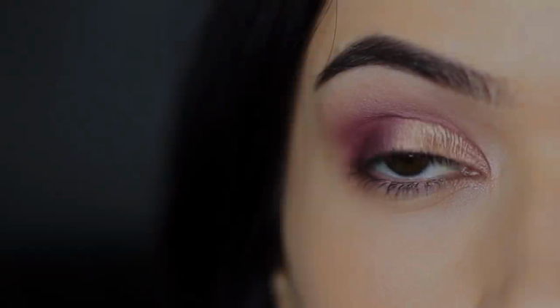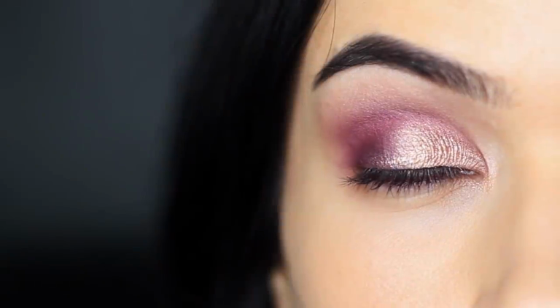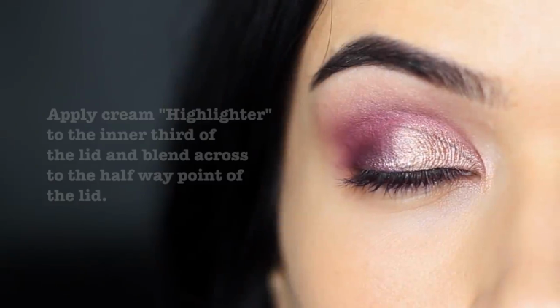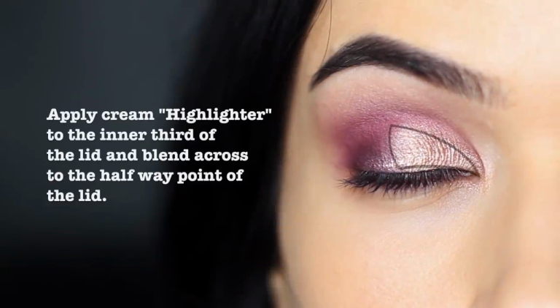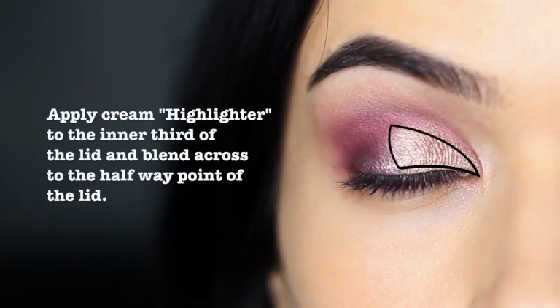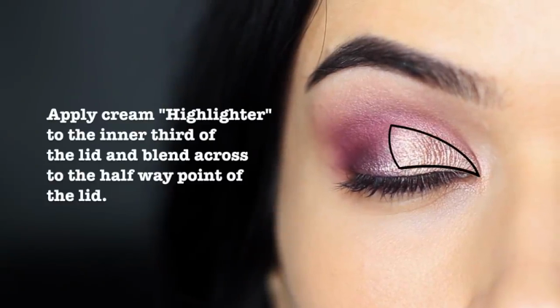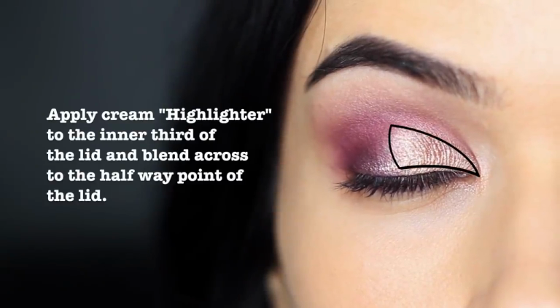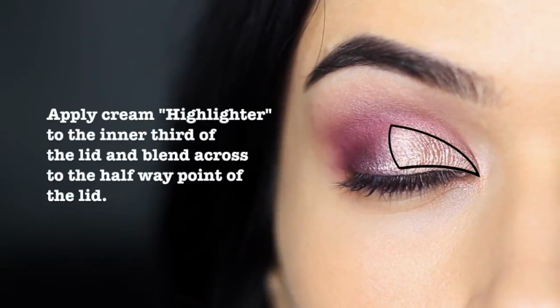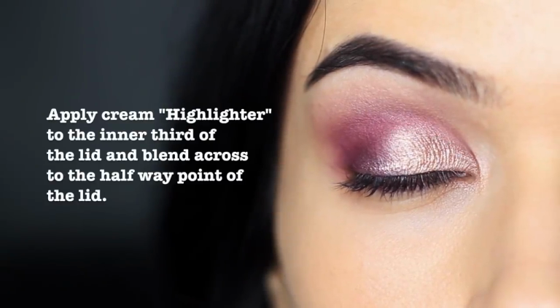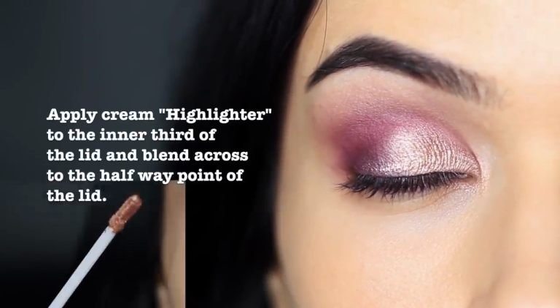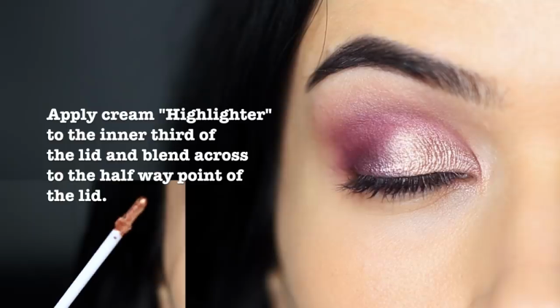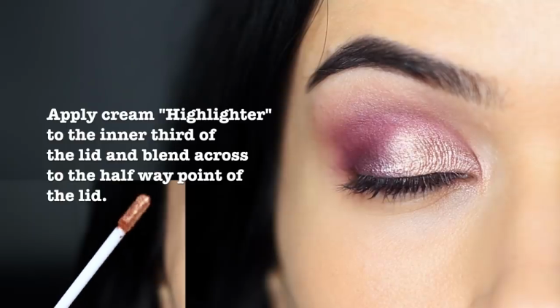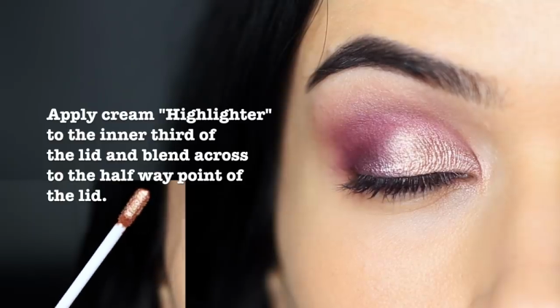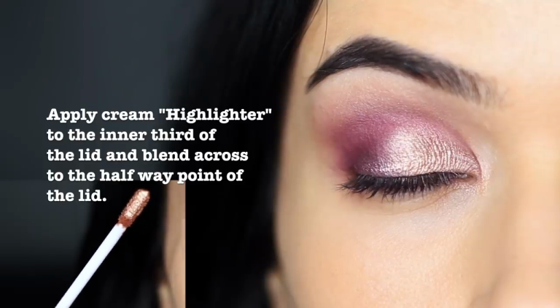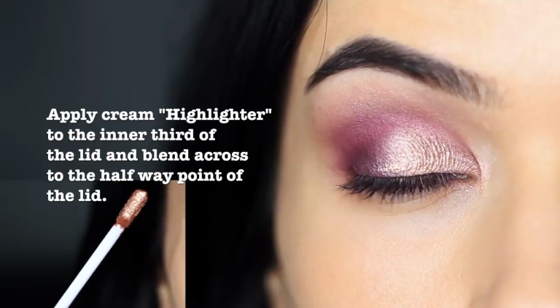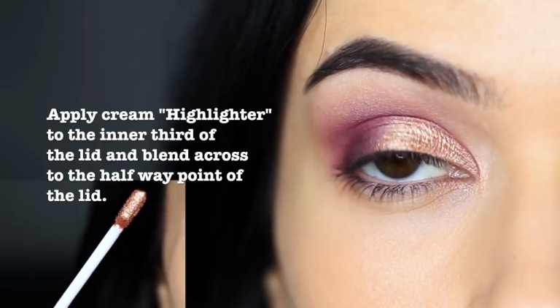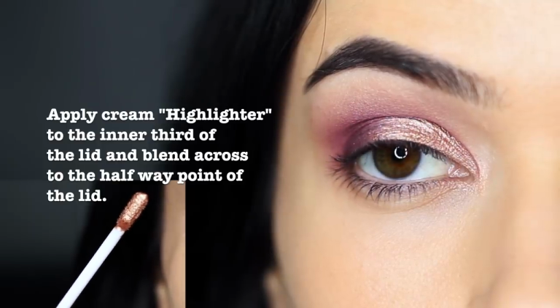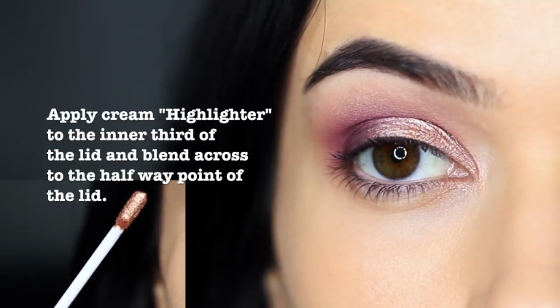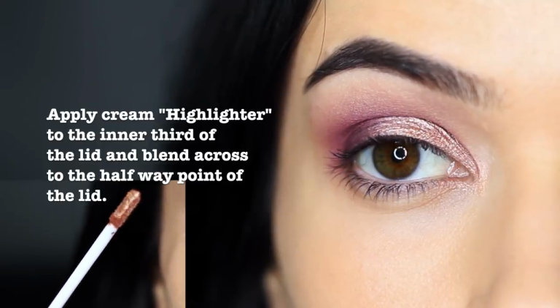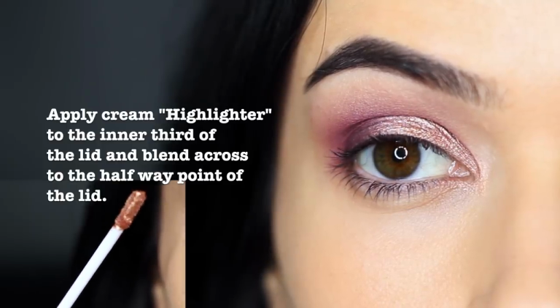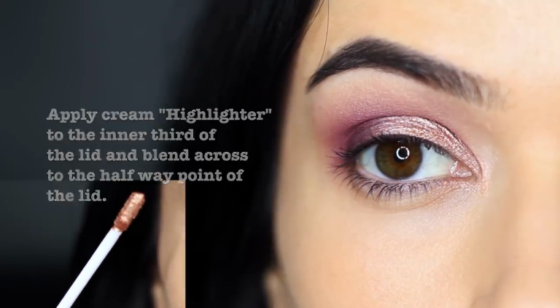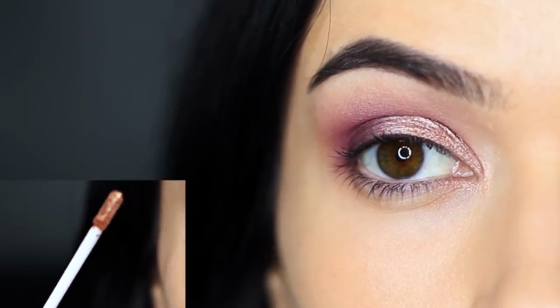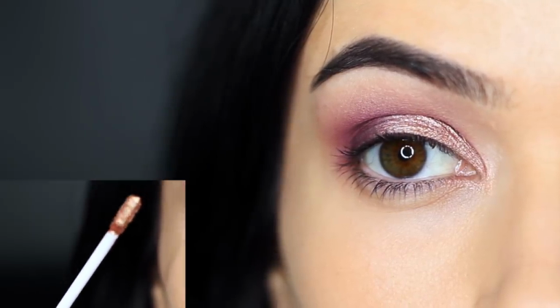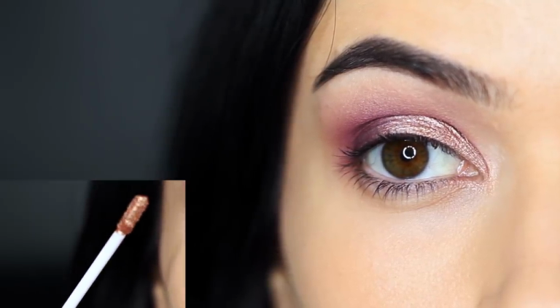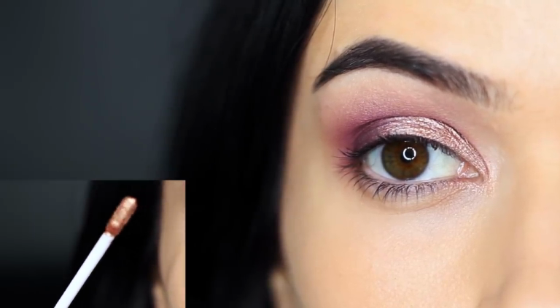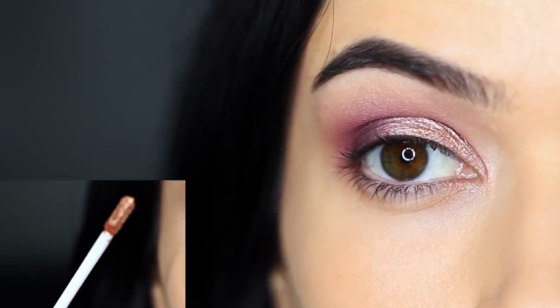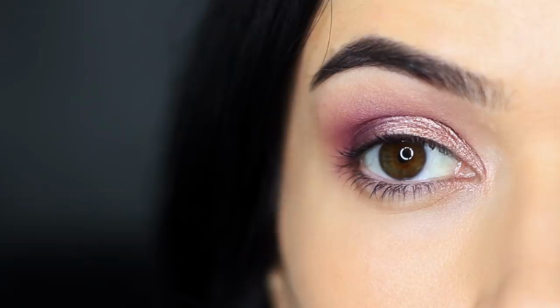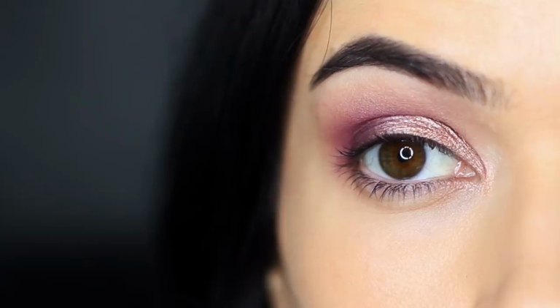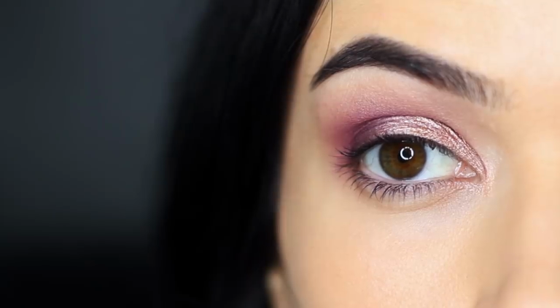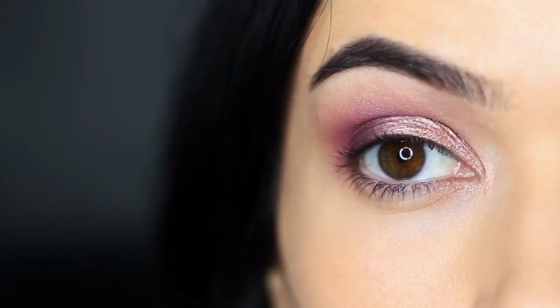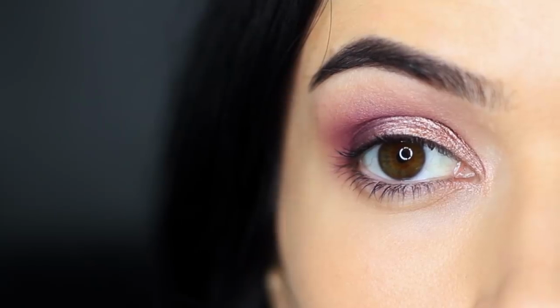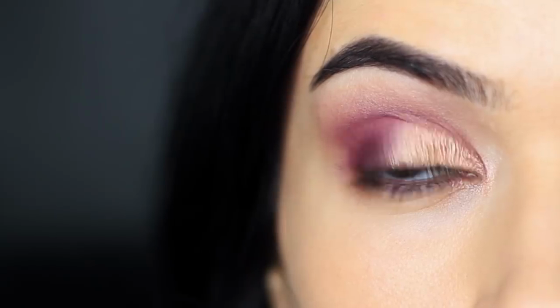On the rest of the lid, I just applied a cream eyeshadow. Tap it over with a brush or your fingertips to cover the rest of the lid, focusing on the inner portion of the eye and then blending across.